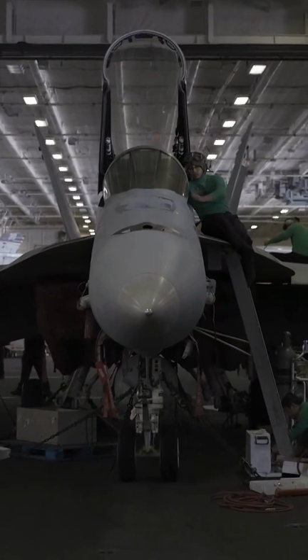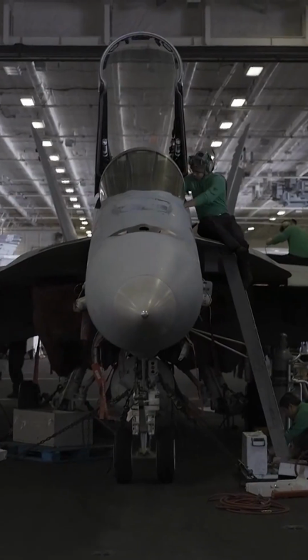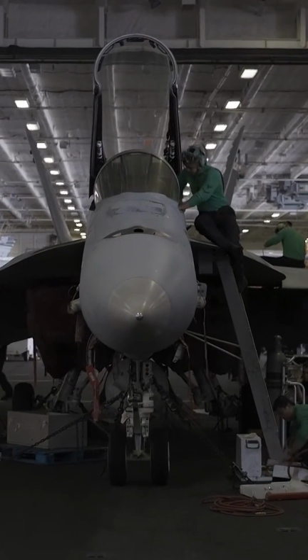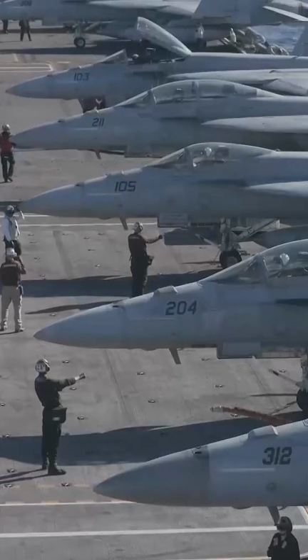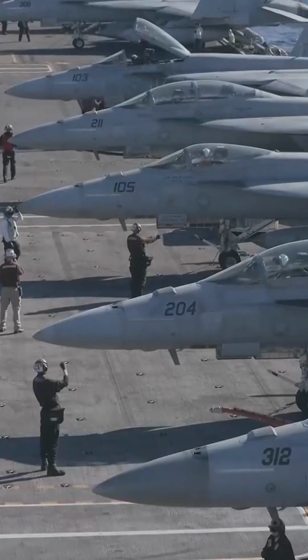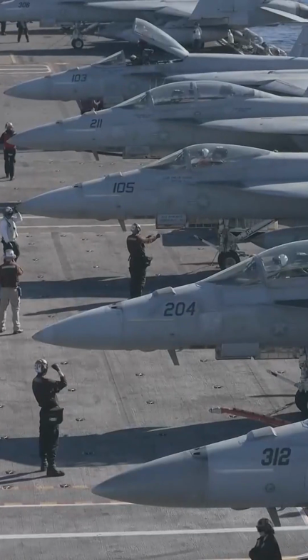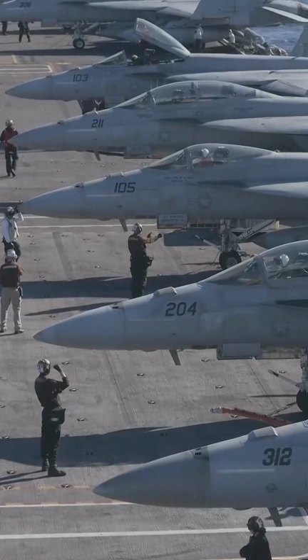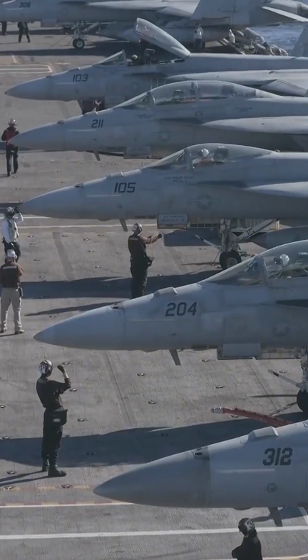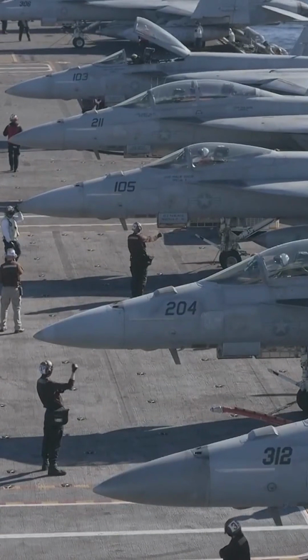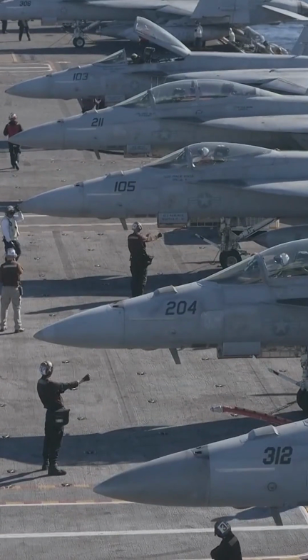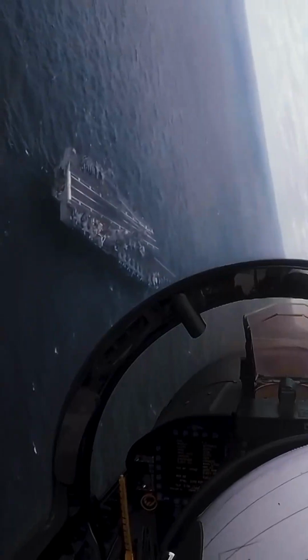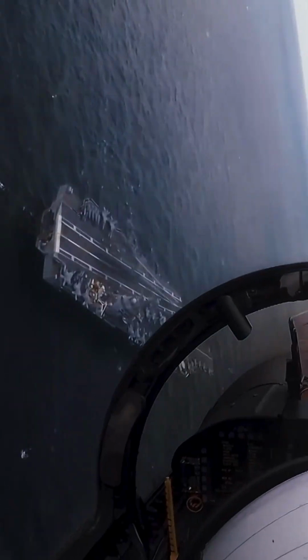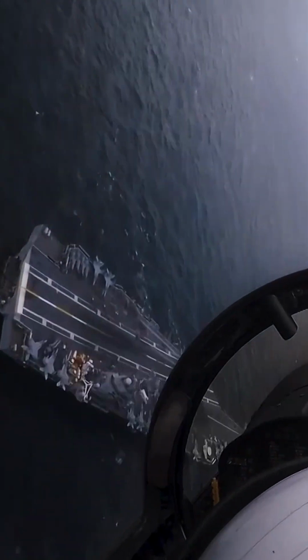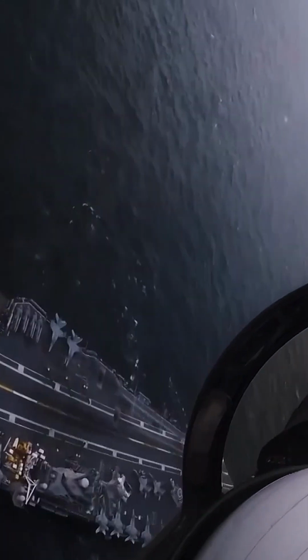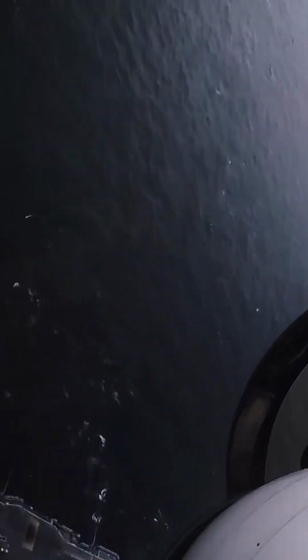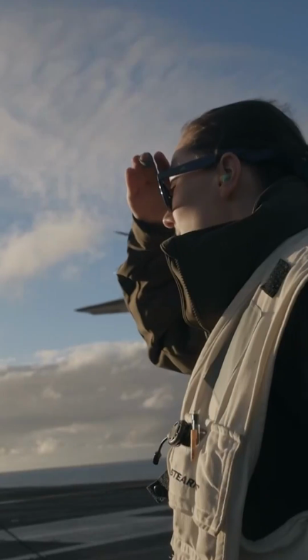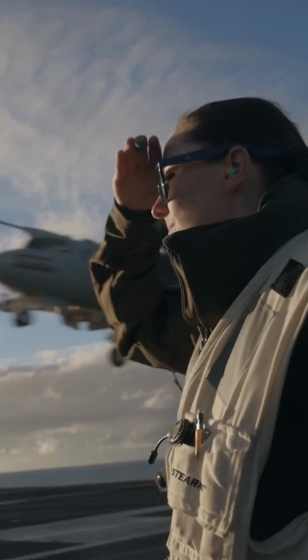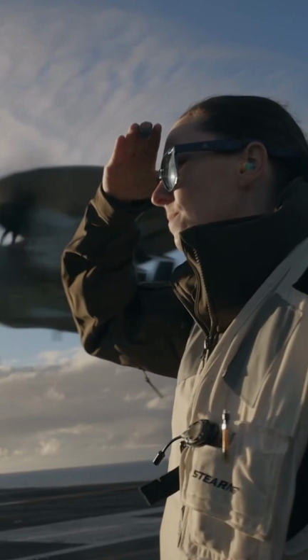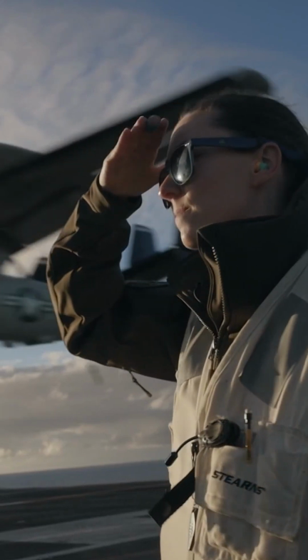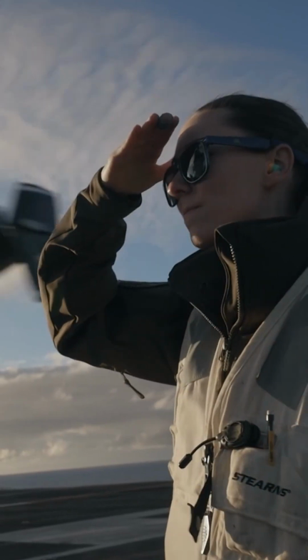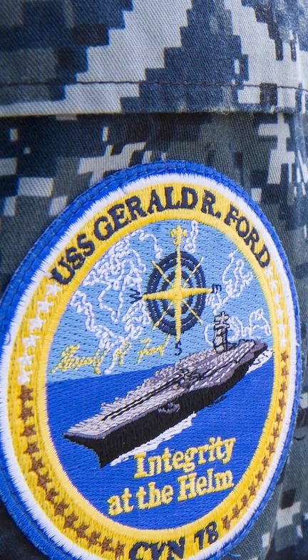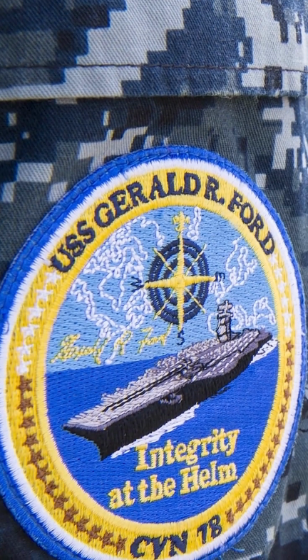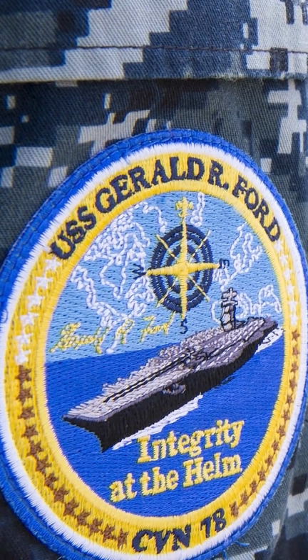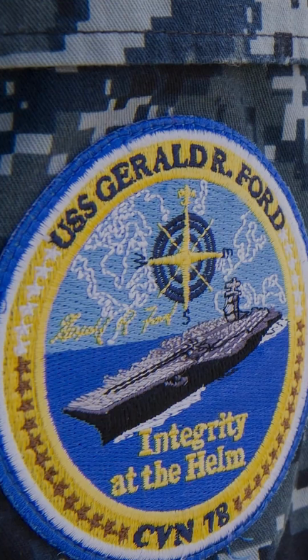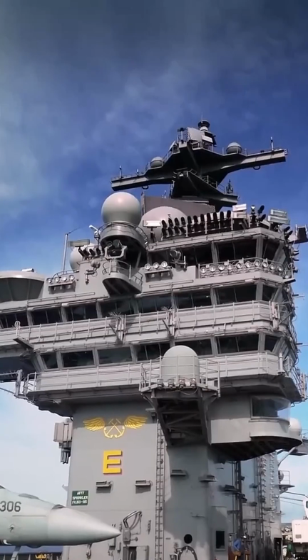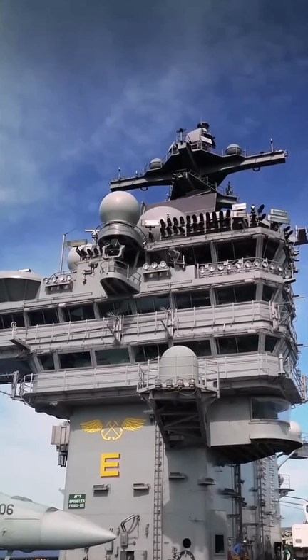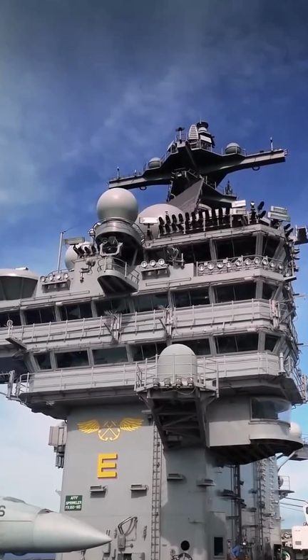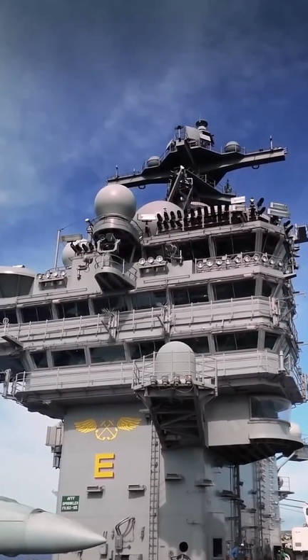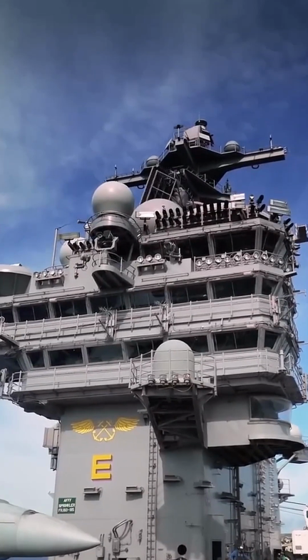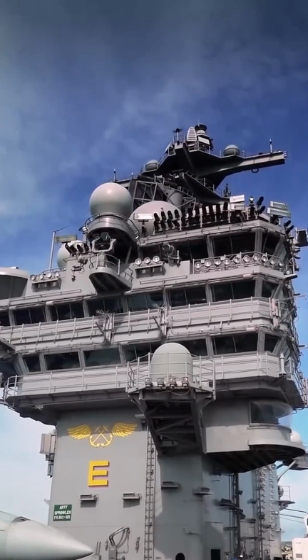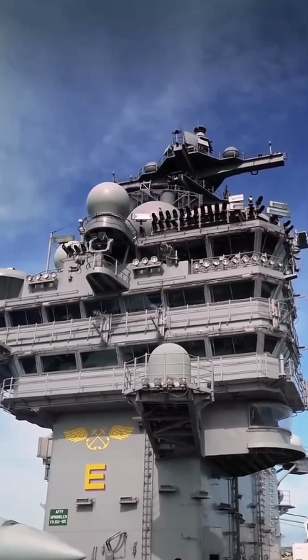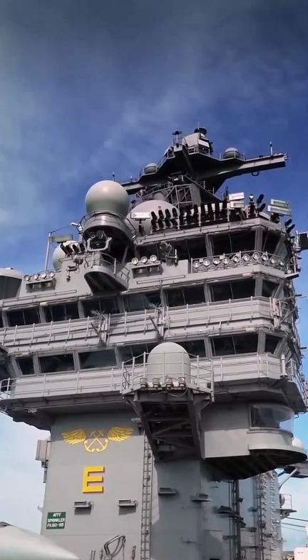This, along with the capacity to carry more than 75 aircraft and a complement of over 4,500 personnel, makes her the largest warship ever constructed. Powered by two Bechtel A1B nuclear reactors,